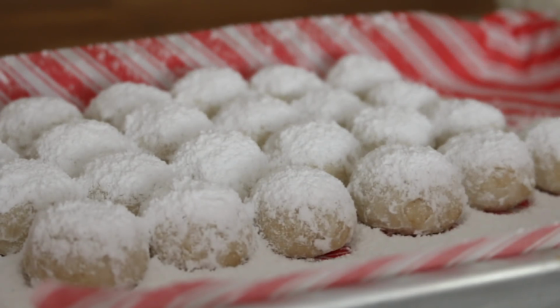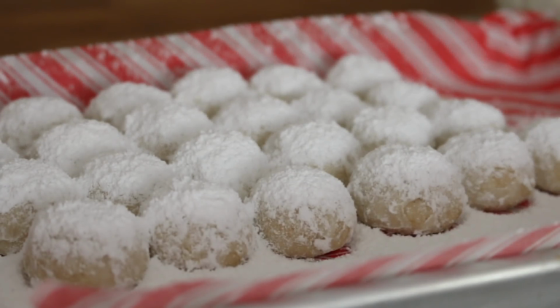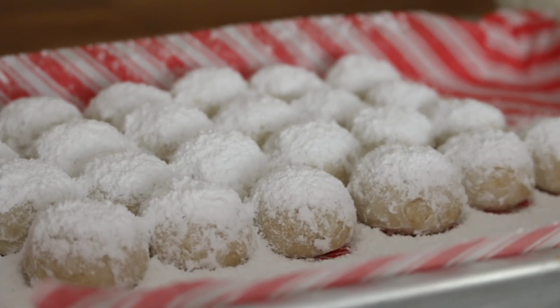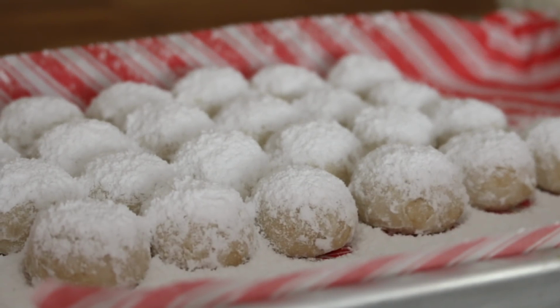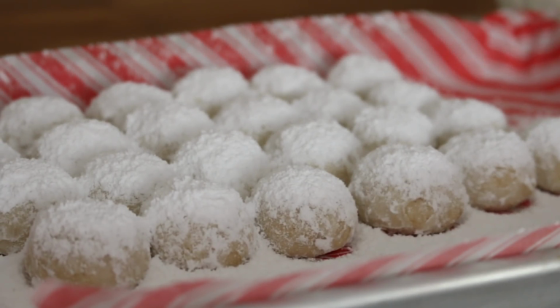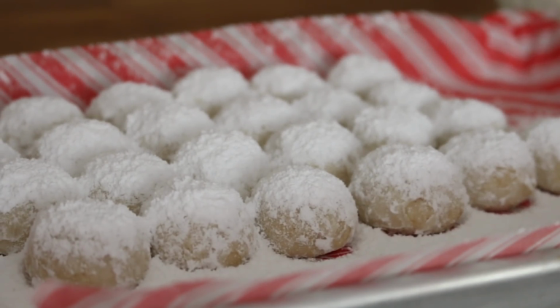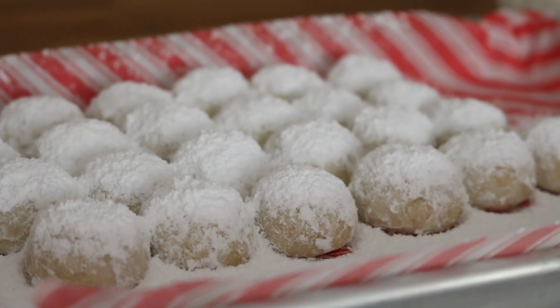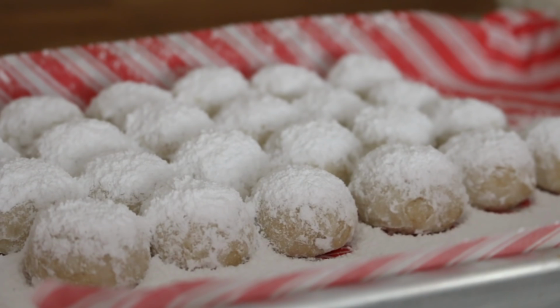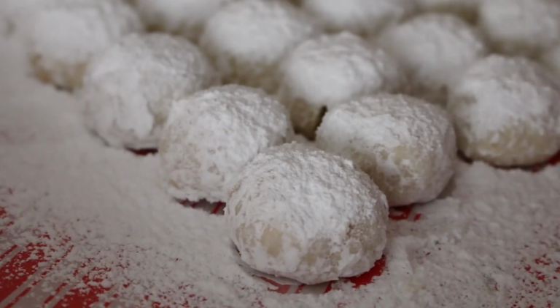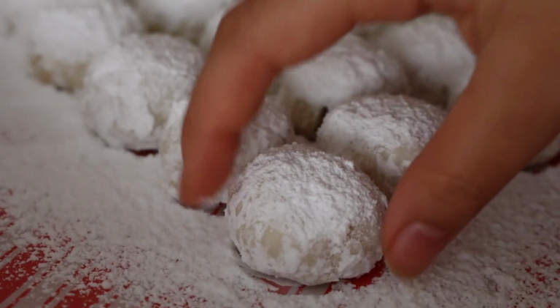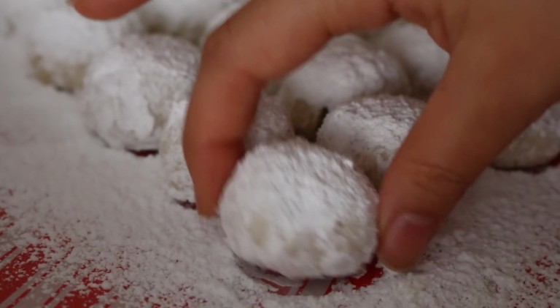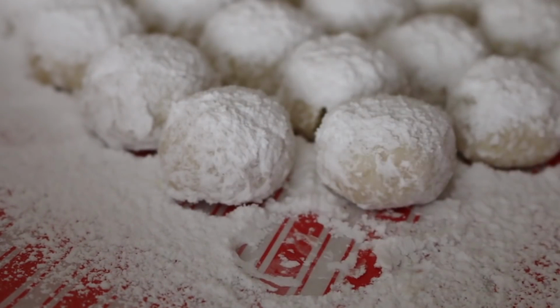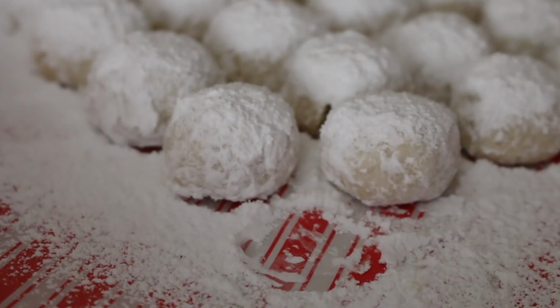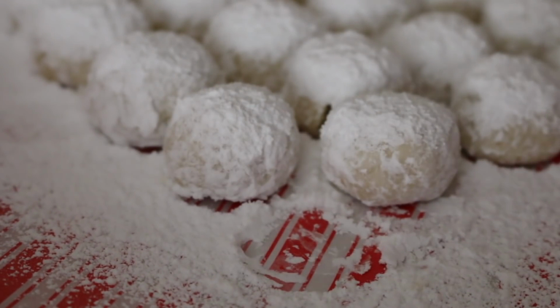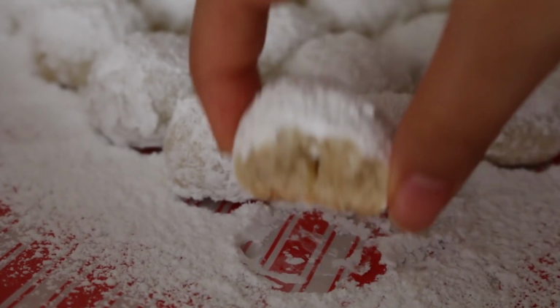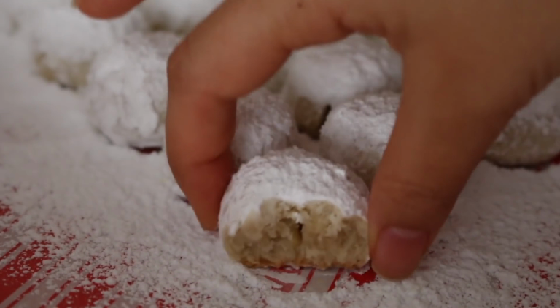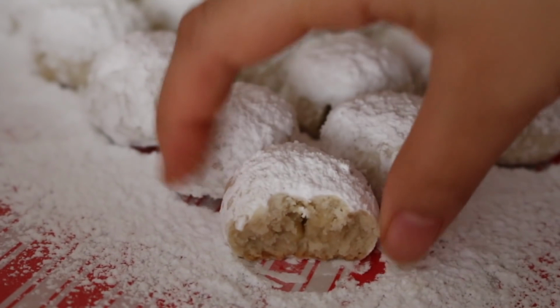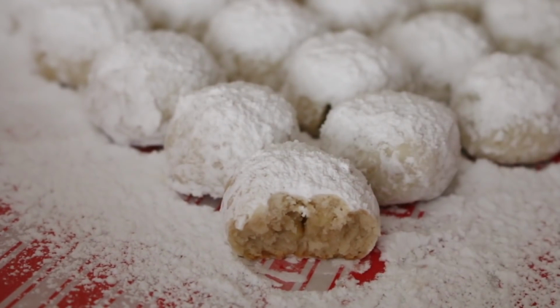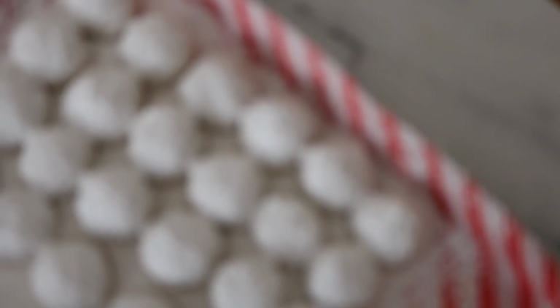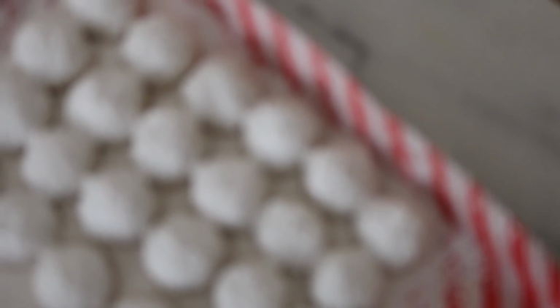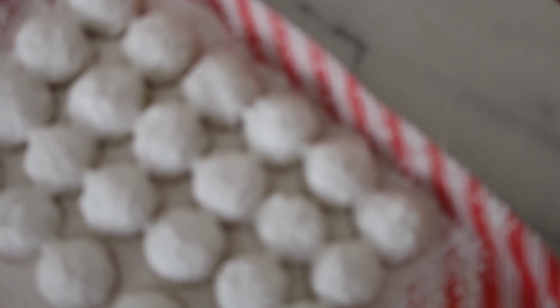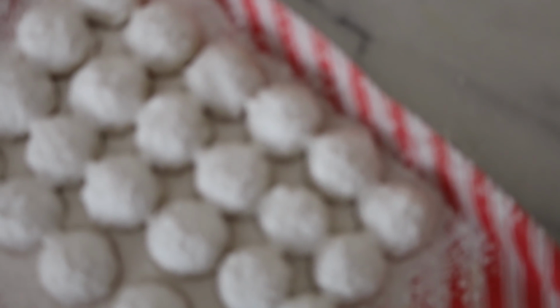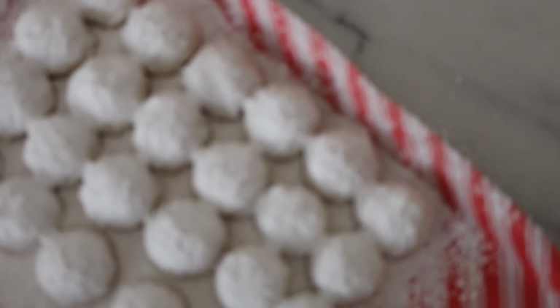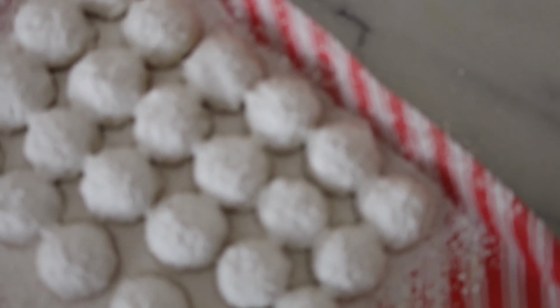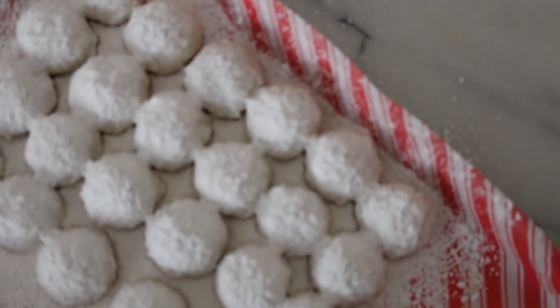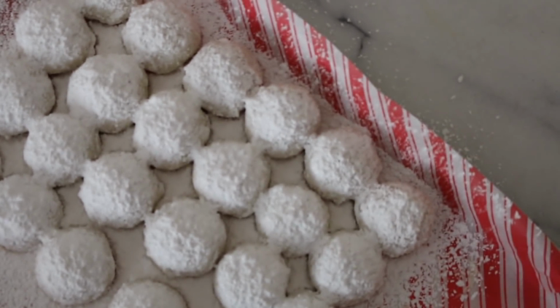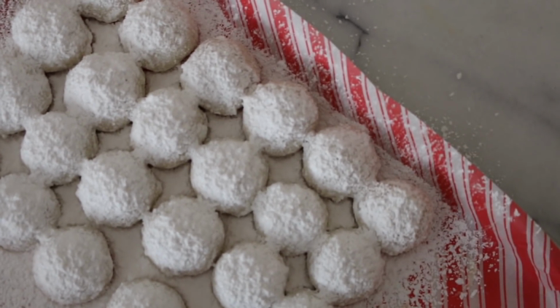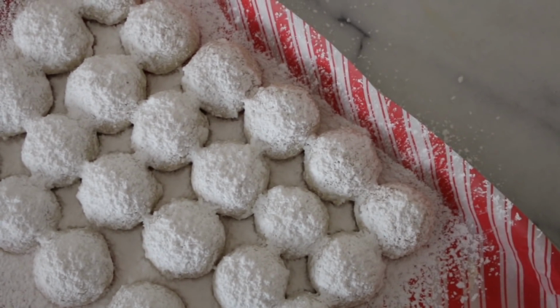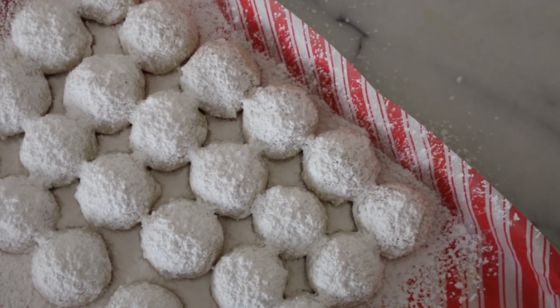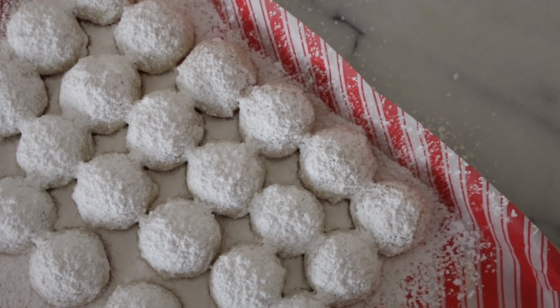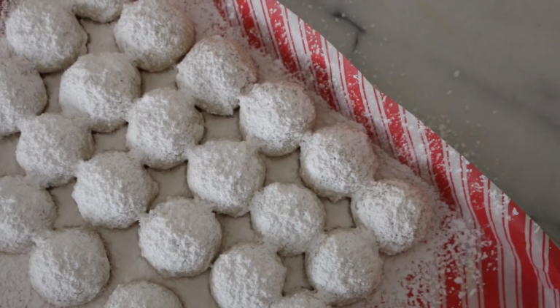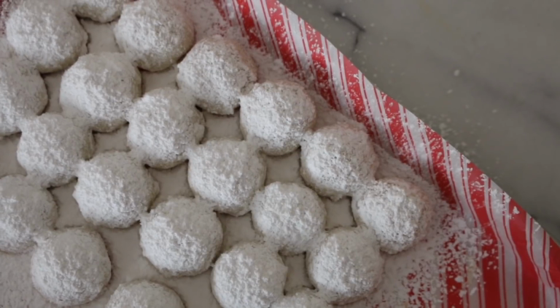And that's it for these really simple Russian tea cakes, also called snowball cookies! They're really cute and perfect for Christmas time, and they're really good with a cup of tea or coffee. I hope you guys can try them out — let me know how it goes, and I'll see you in my next video. Happy holidays!